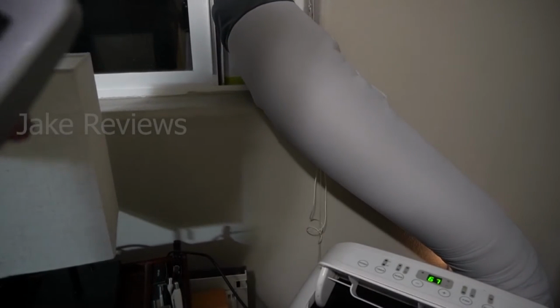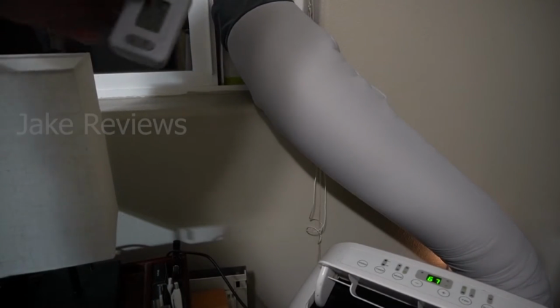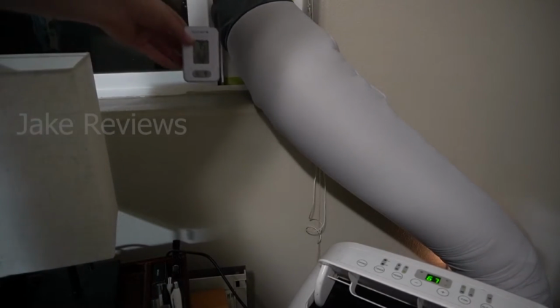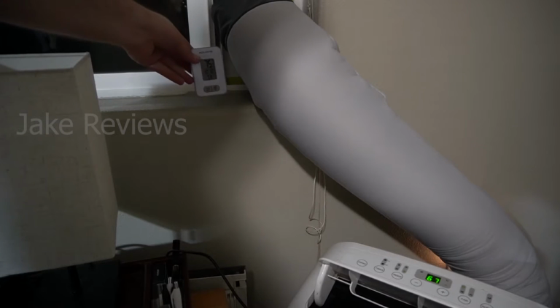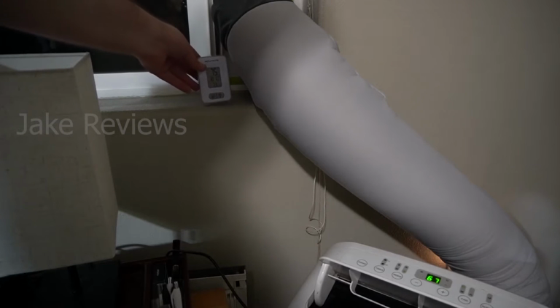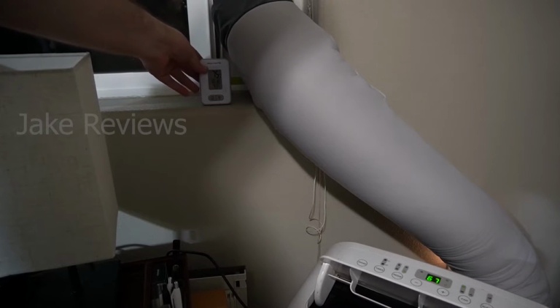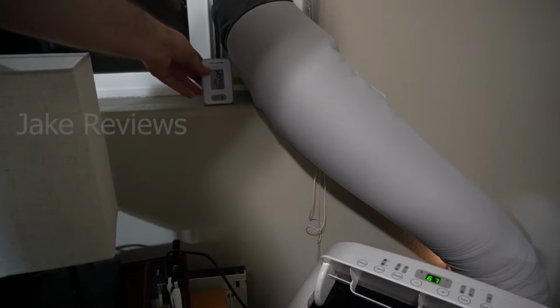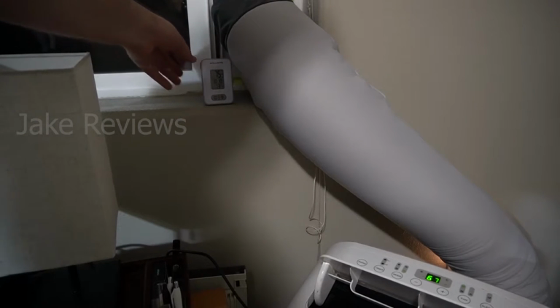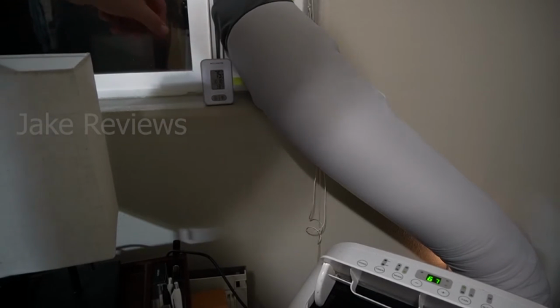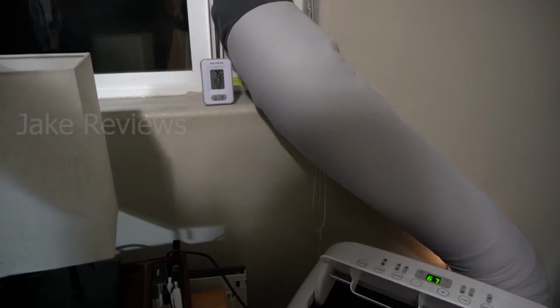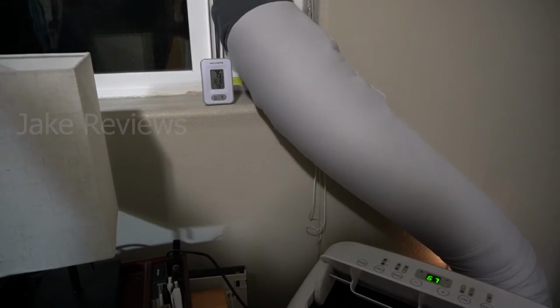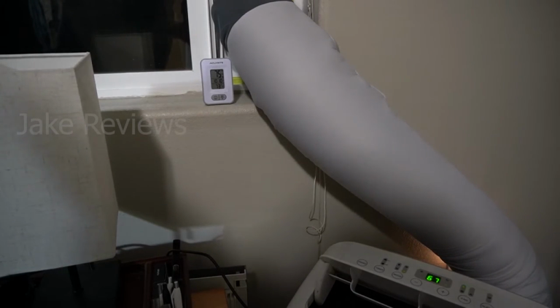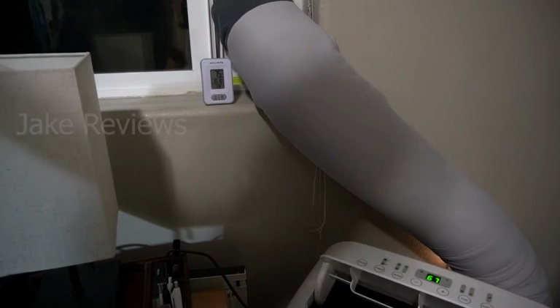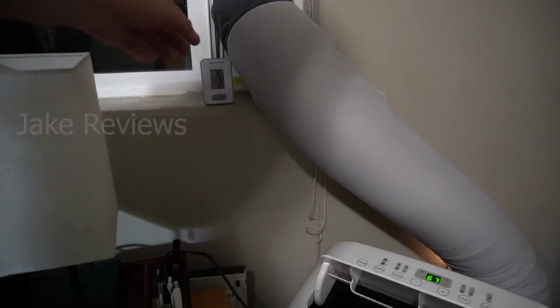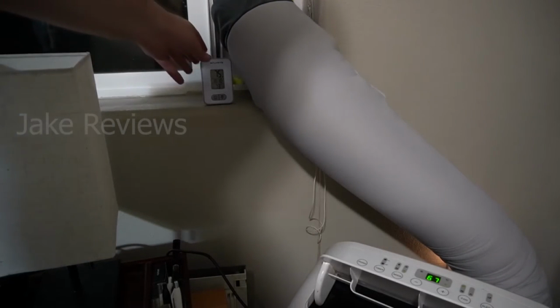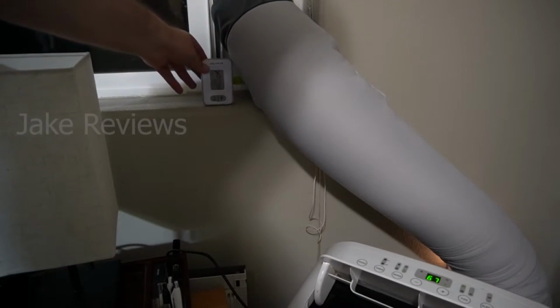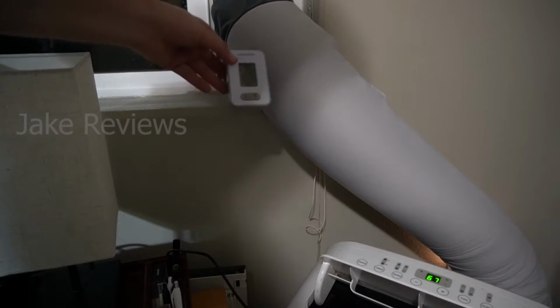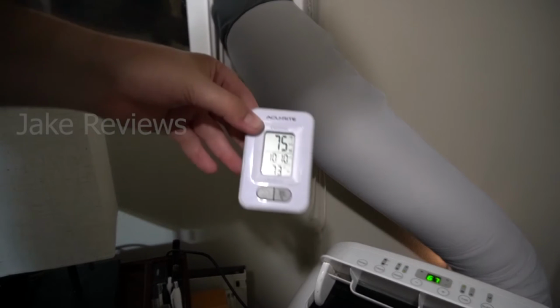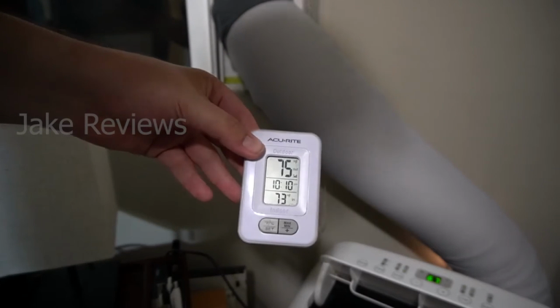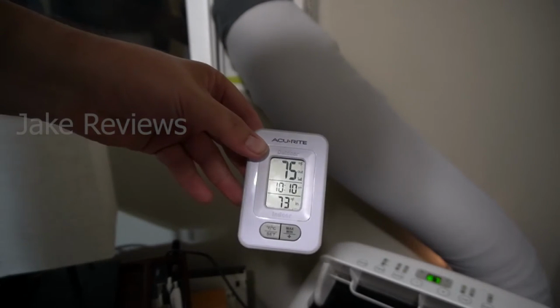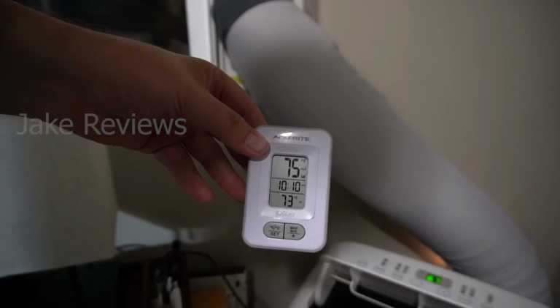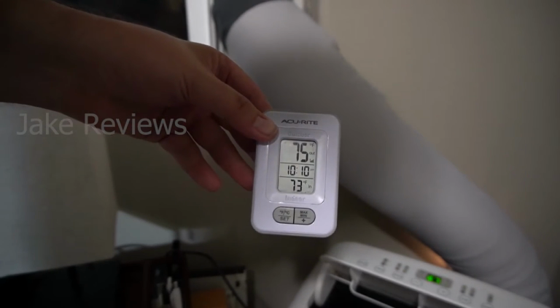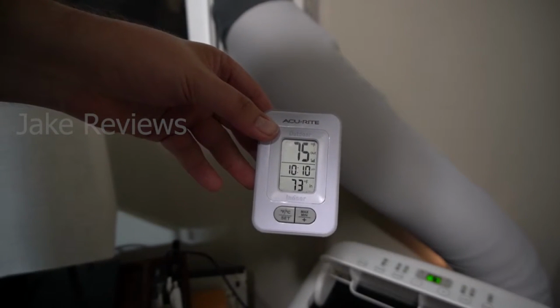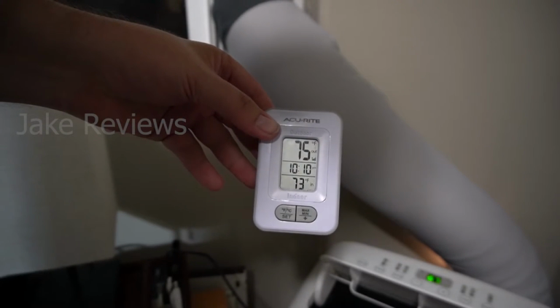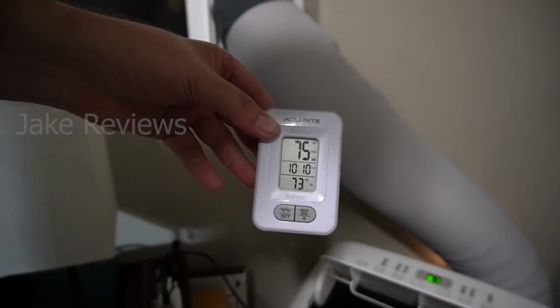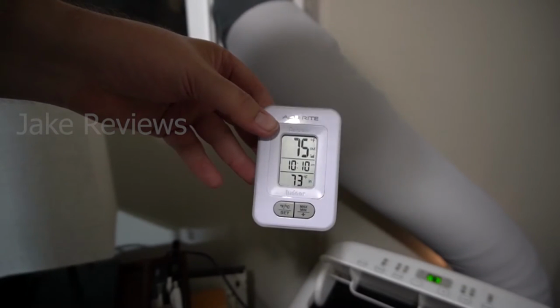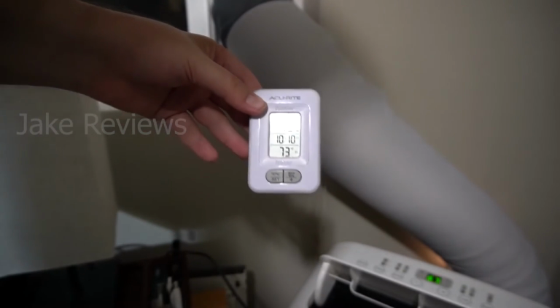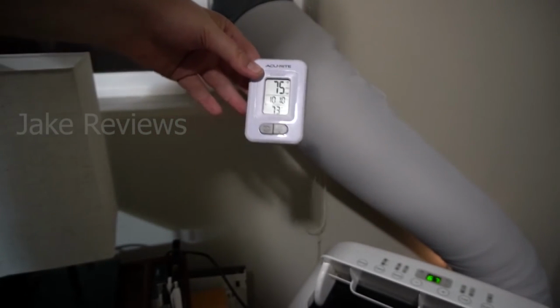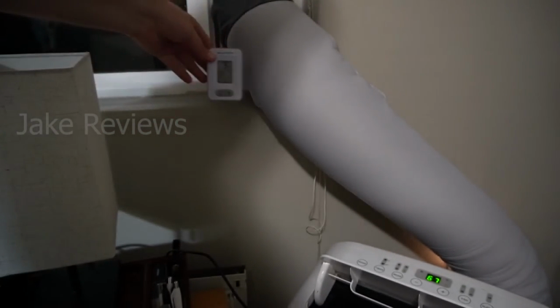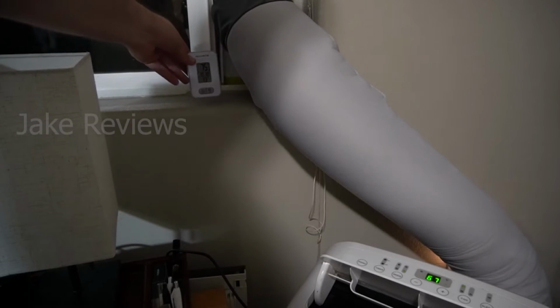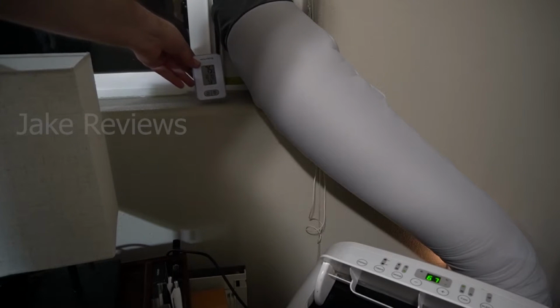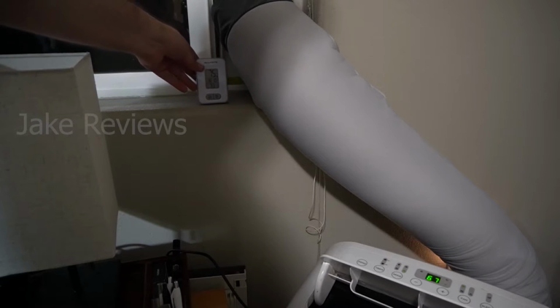We're going to fire up the AC, let it run for a few minutes, and then see how hot the hose reads. I have a little temperature clock here so you can see how many minutes have progressed.